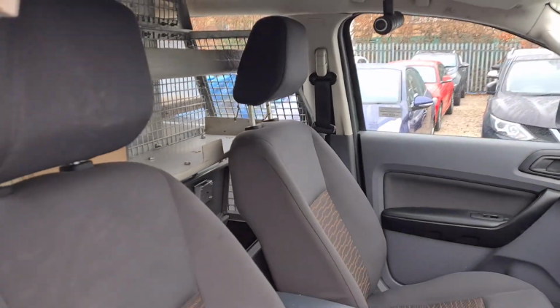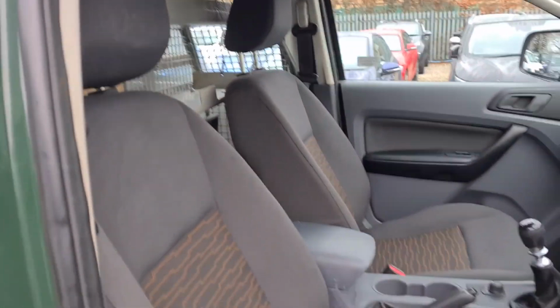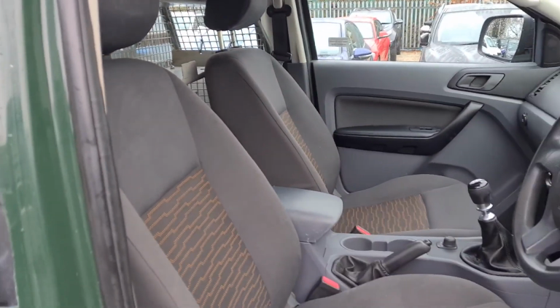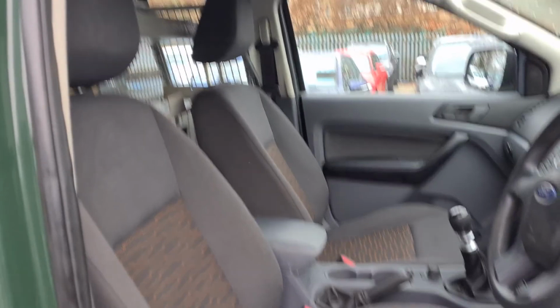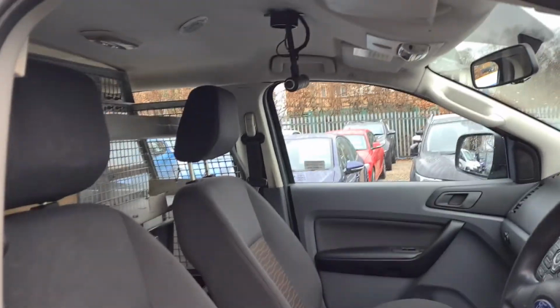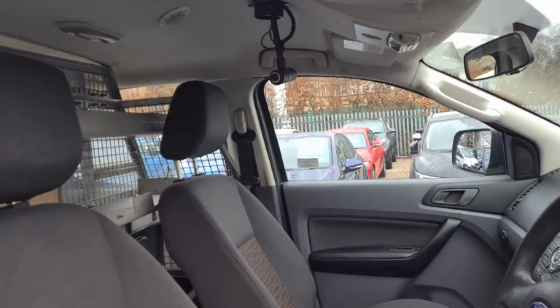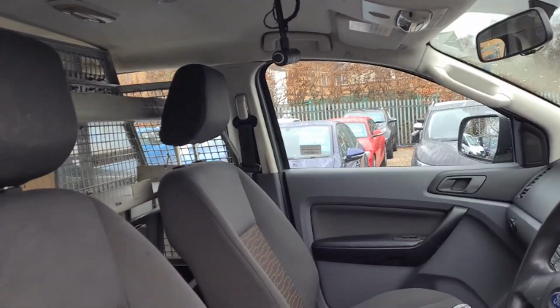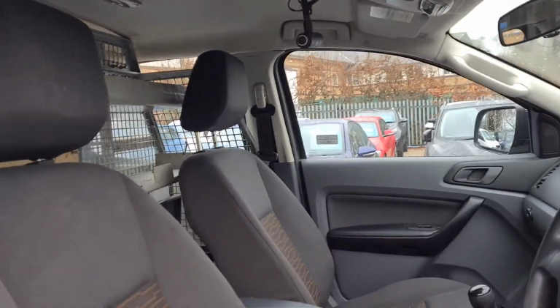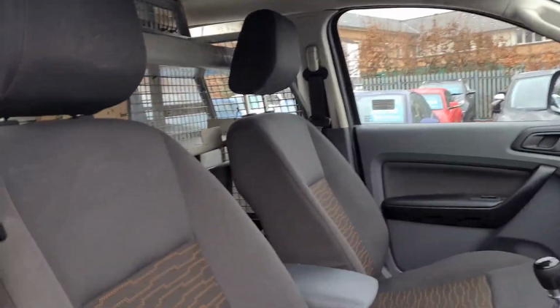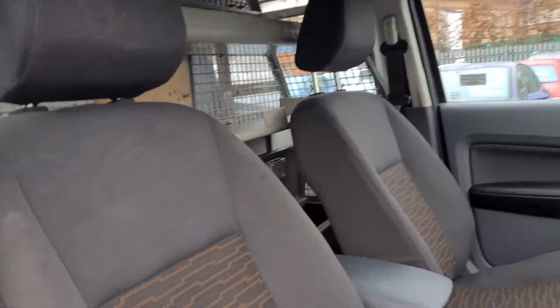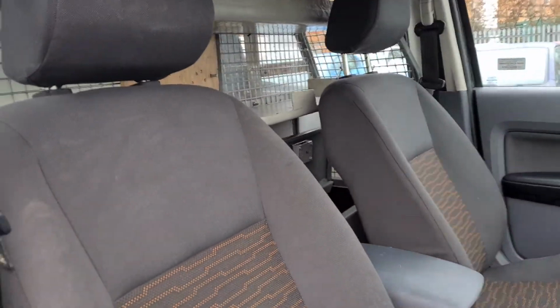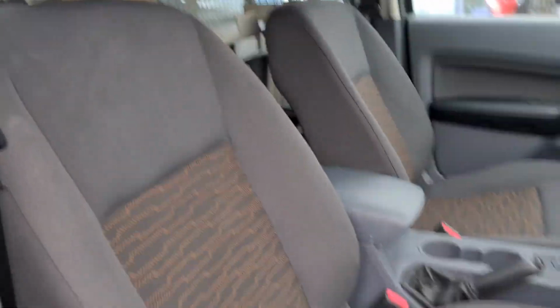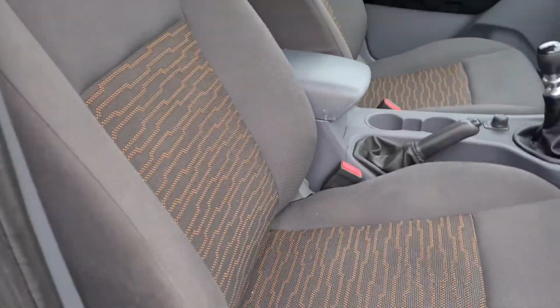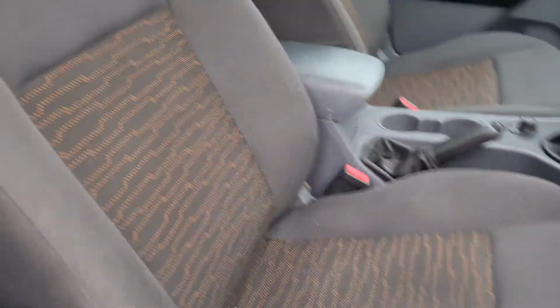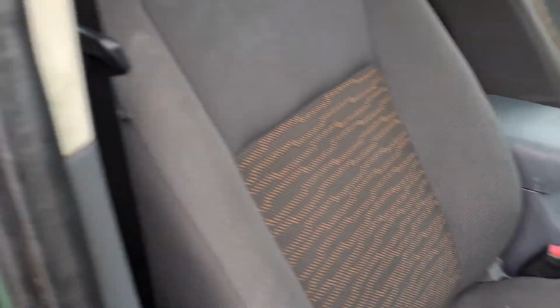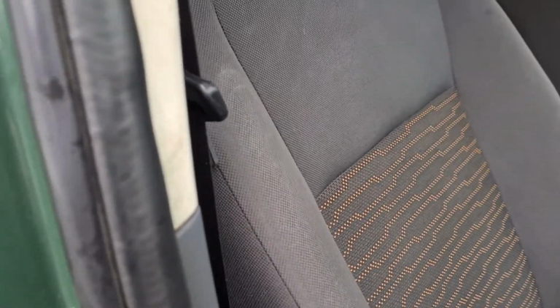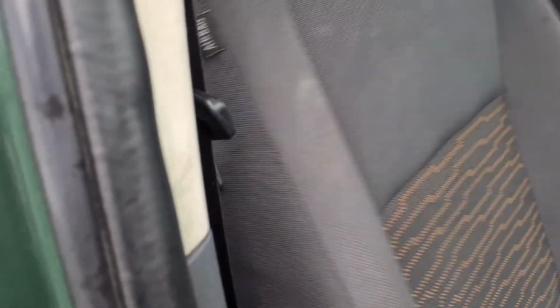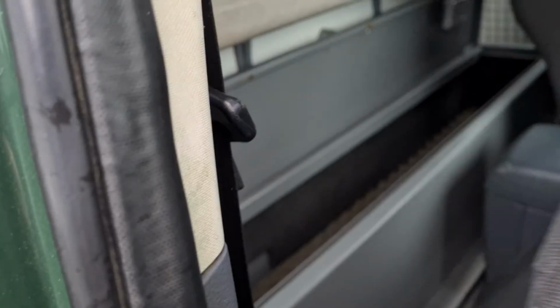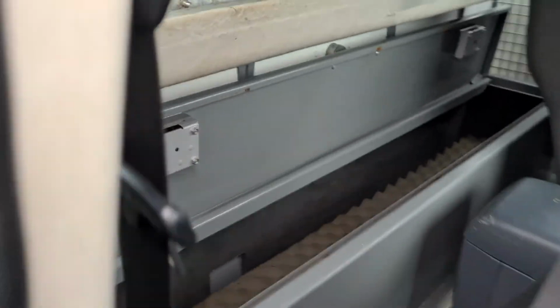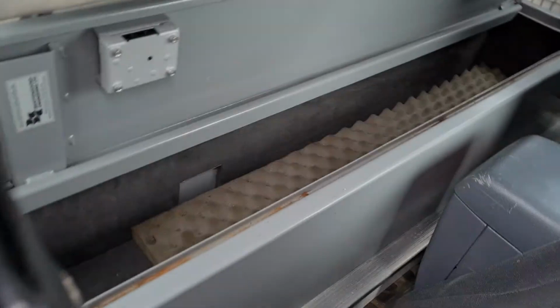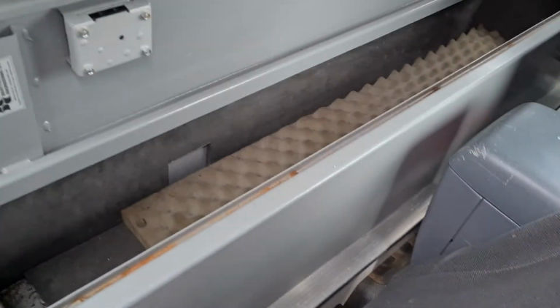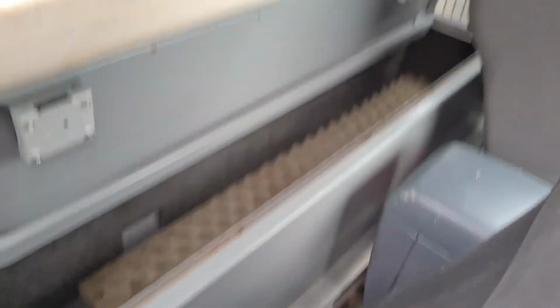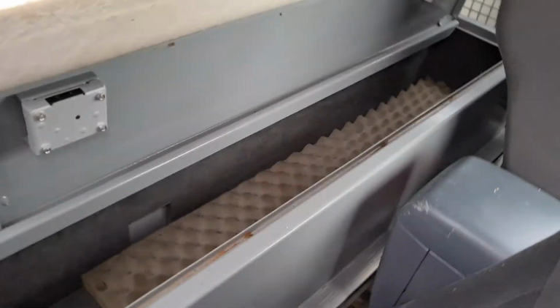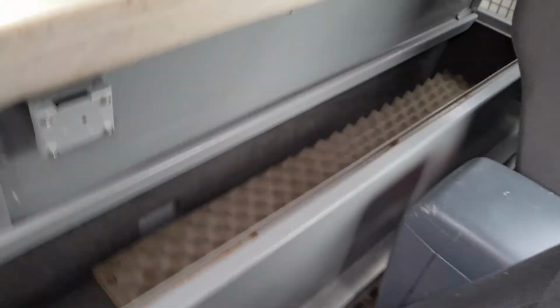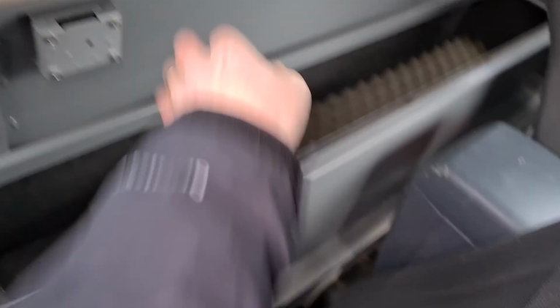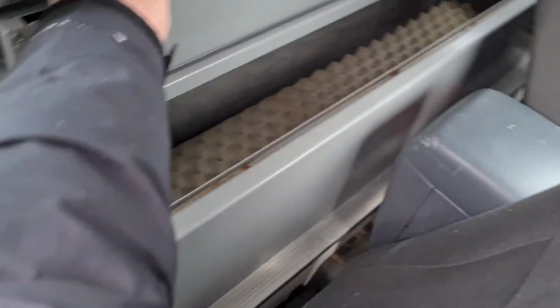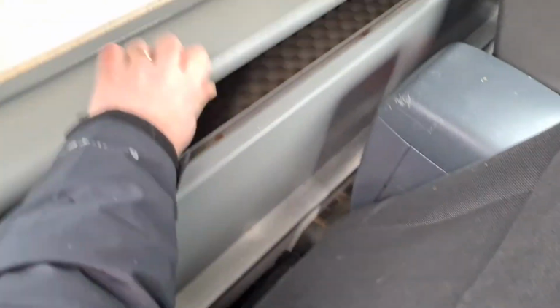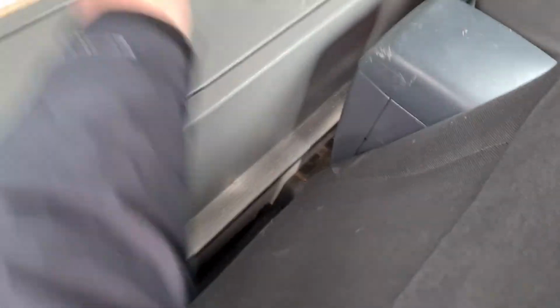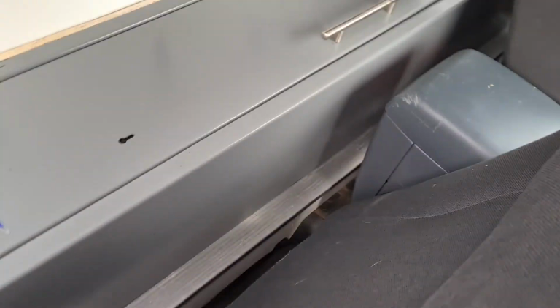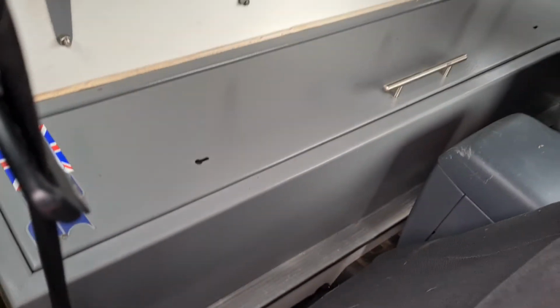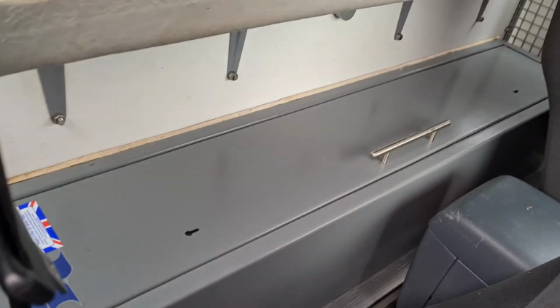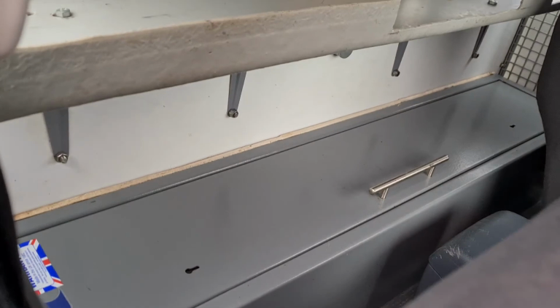Just the two seats in the cab. And as I say, the handle up there for the light. It does also have a gun cabinet just in the back here as well.